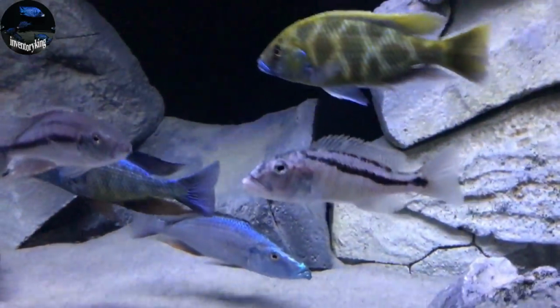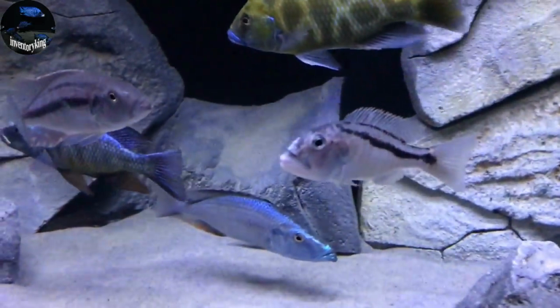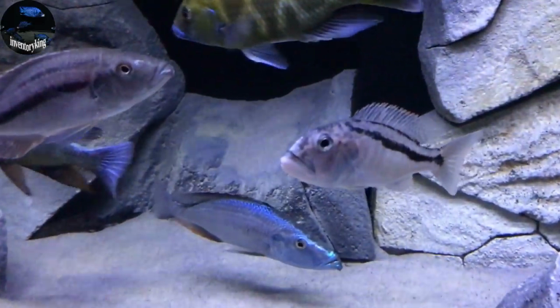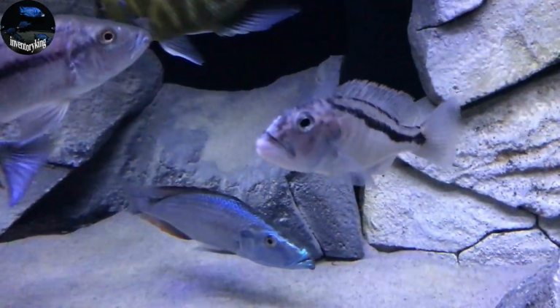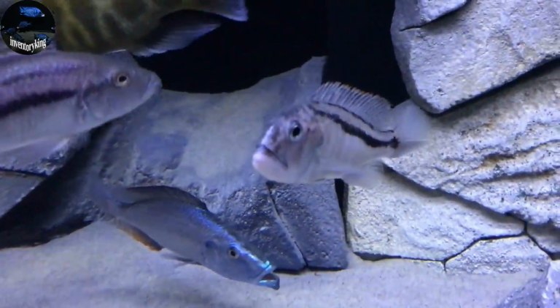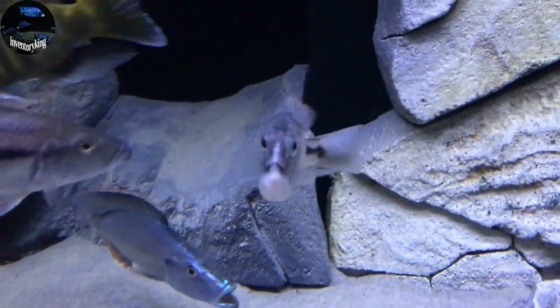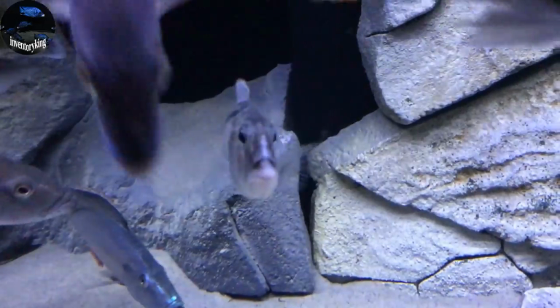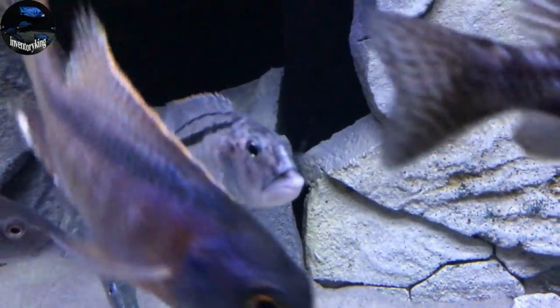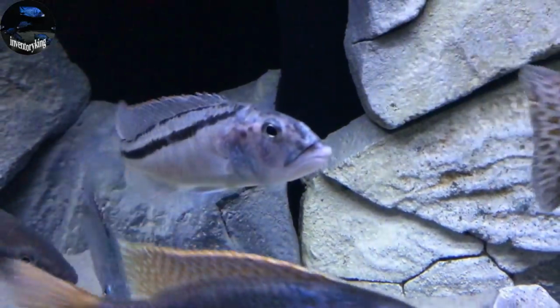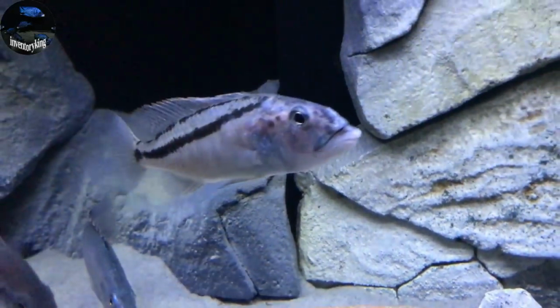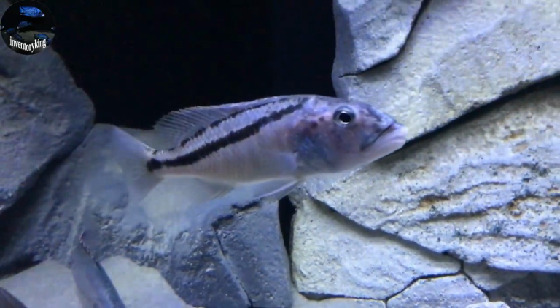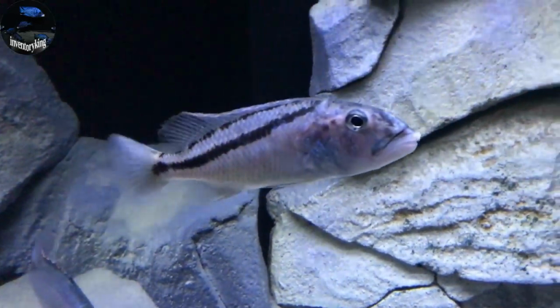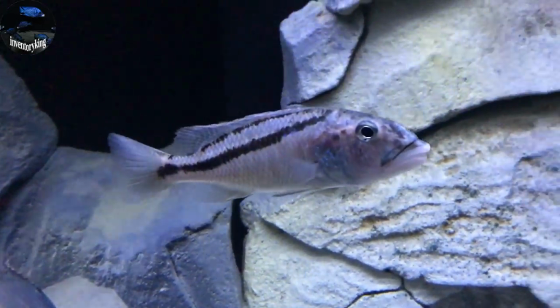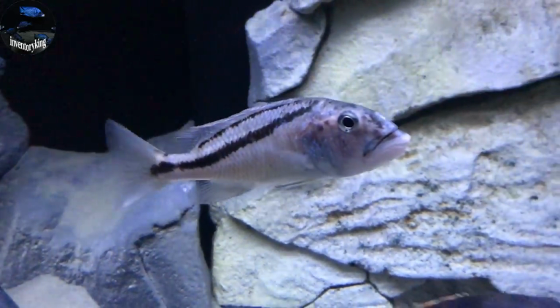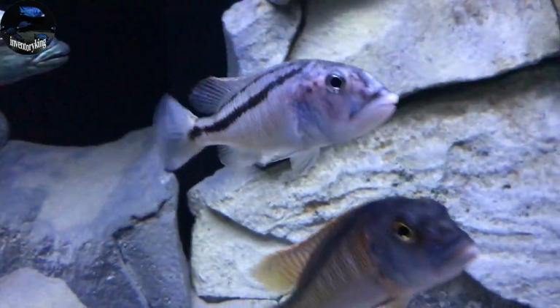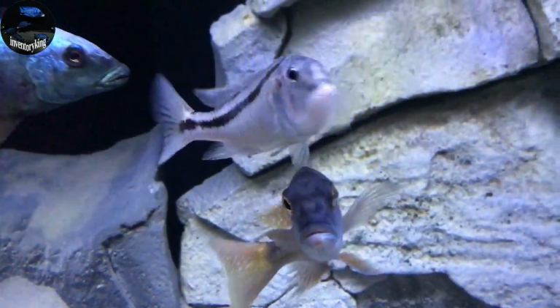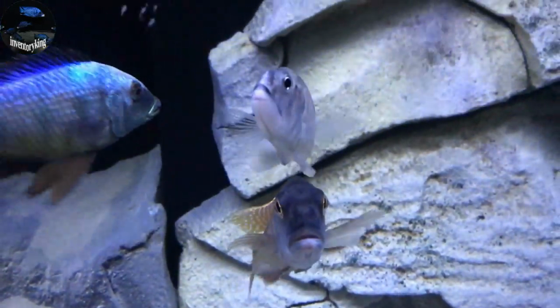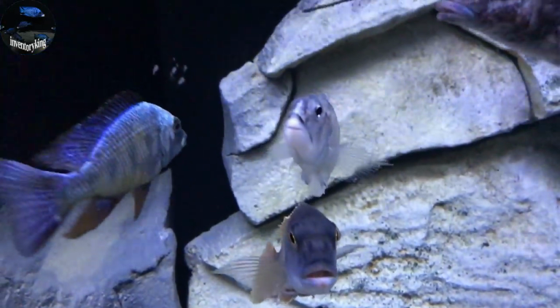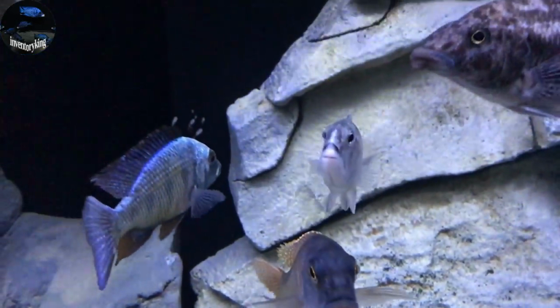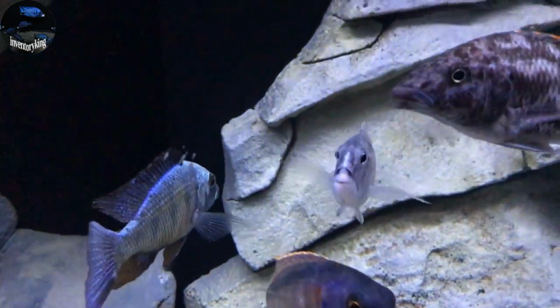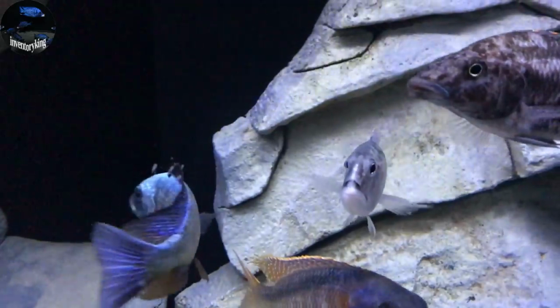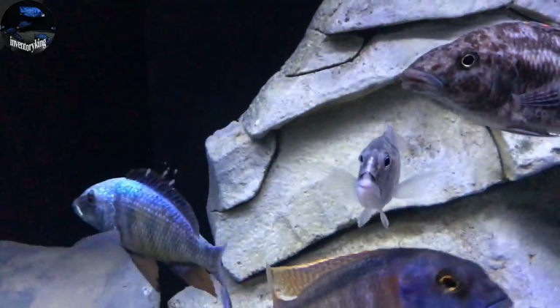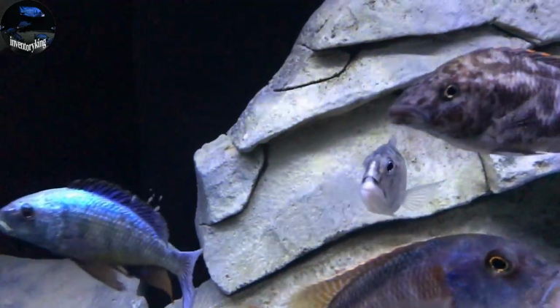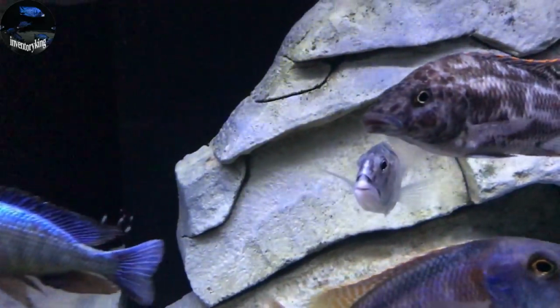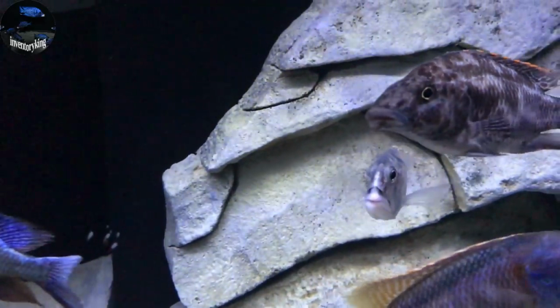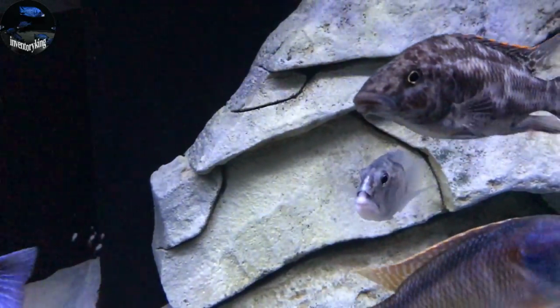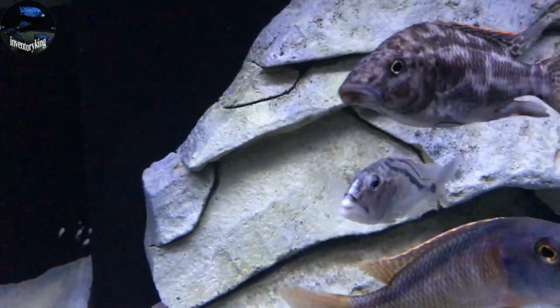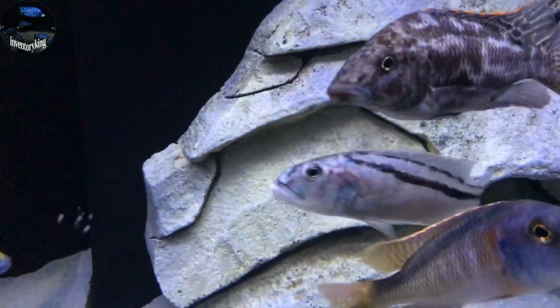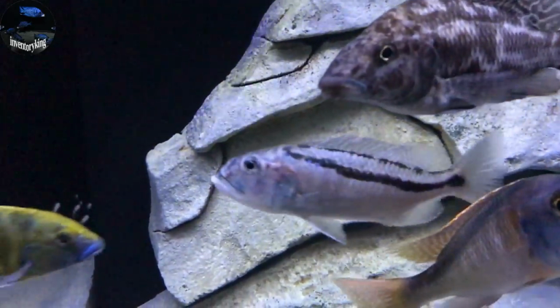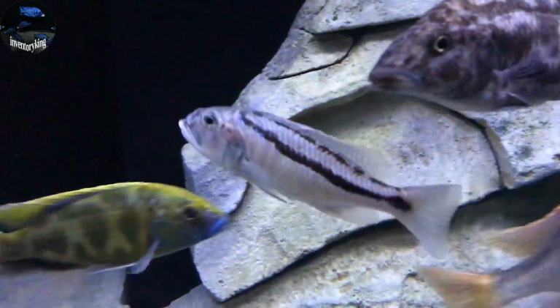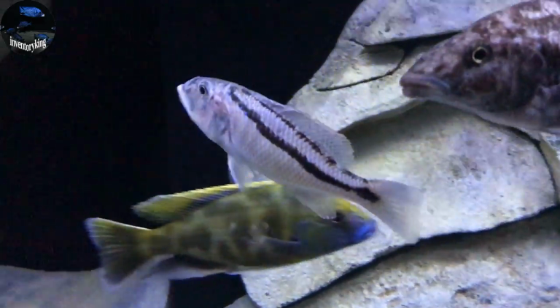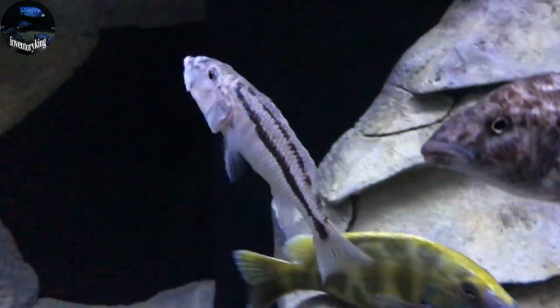Next we got the Aristochromis Christiae, the Malawi Hawk. I love the way they look from the front — they just look so awesome and so unique.